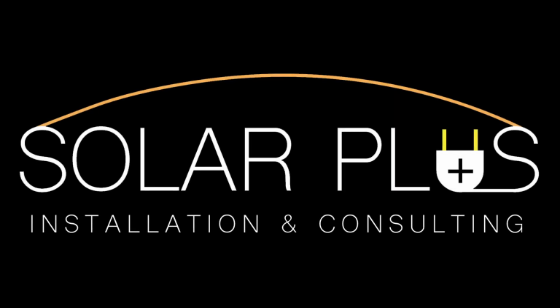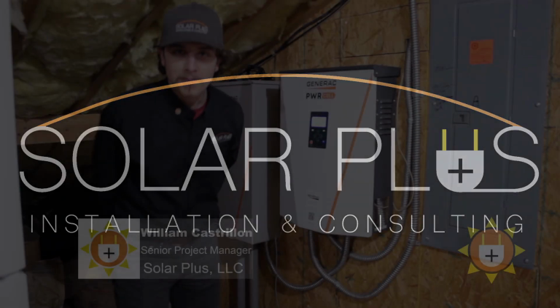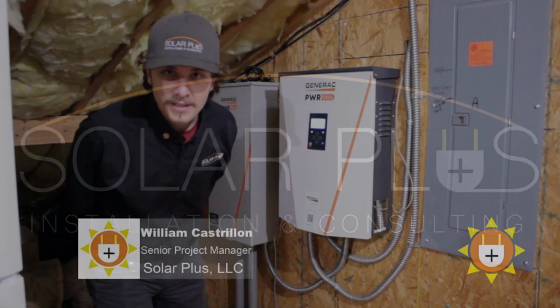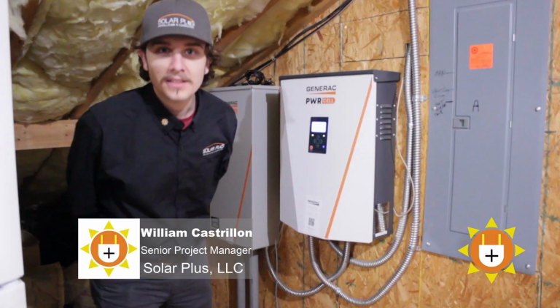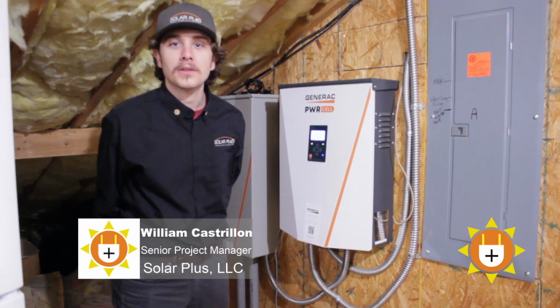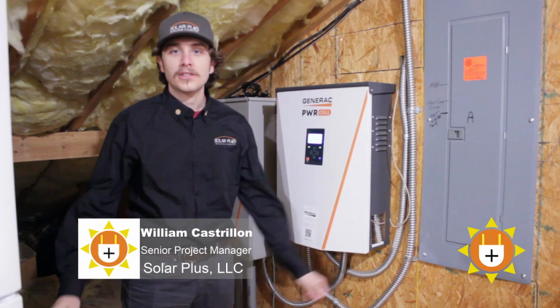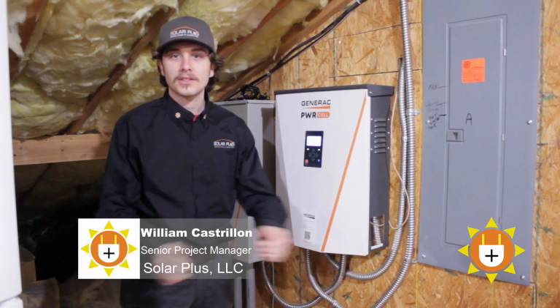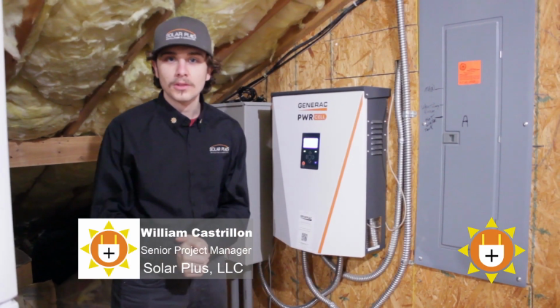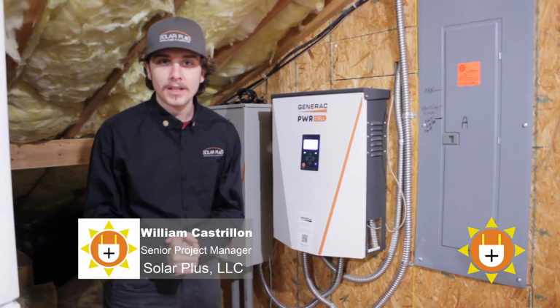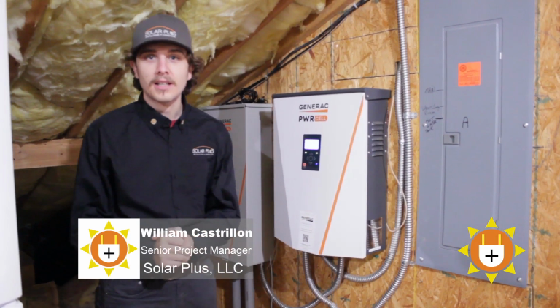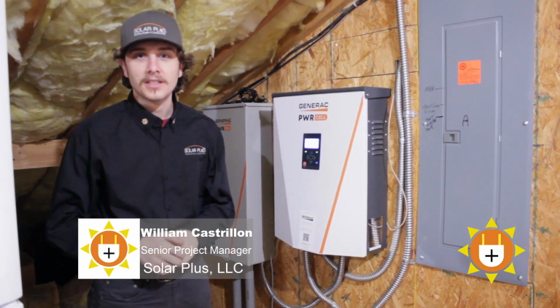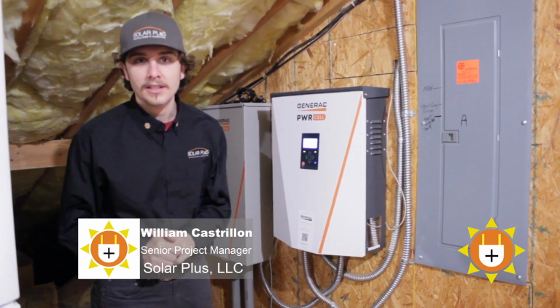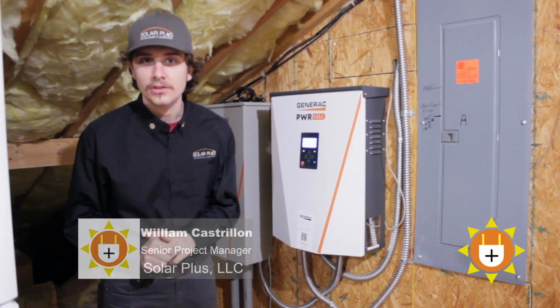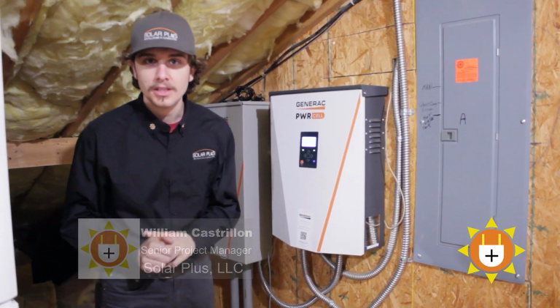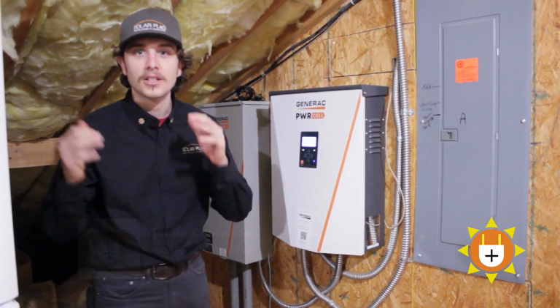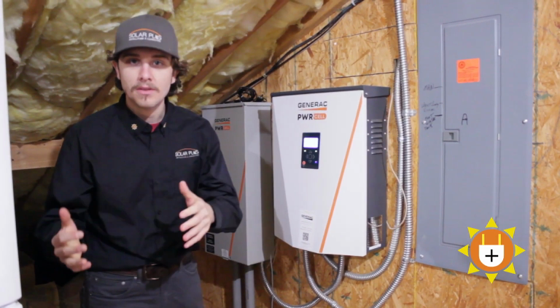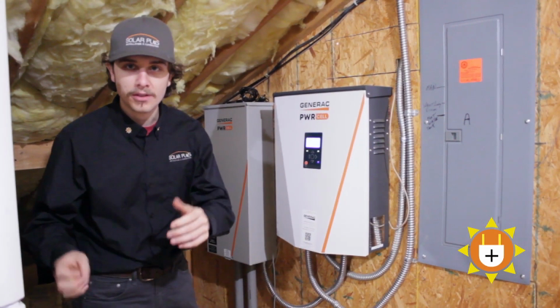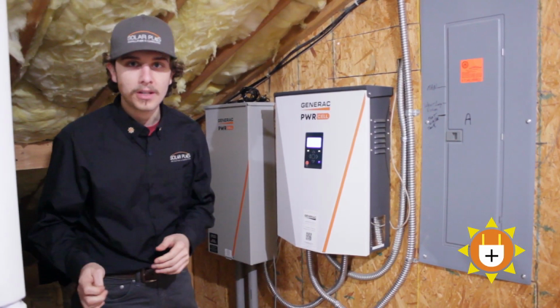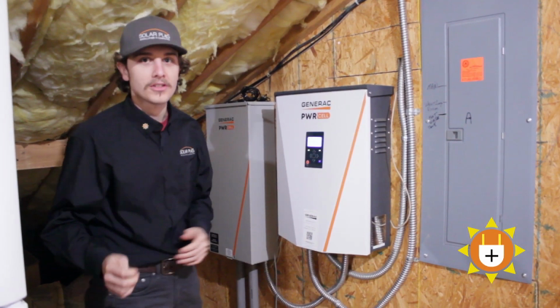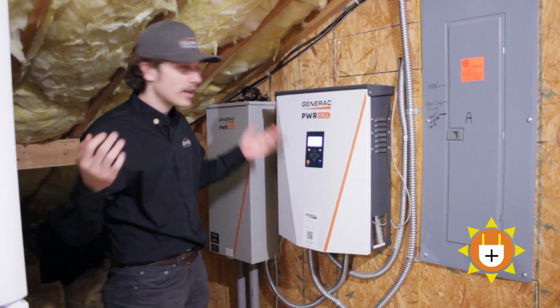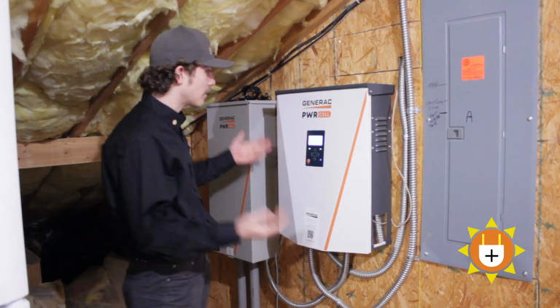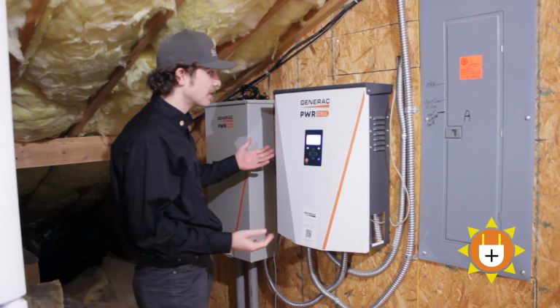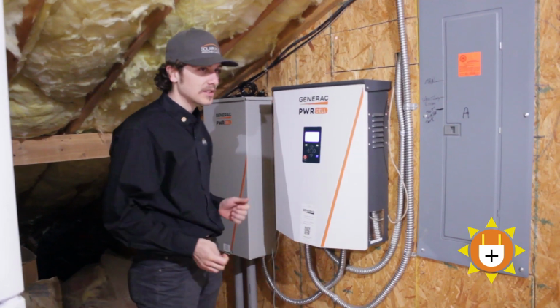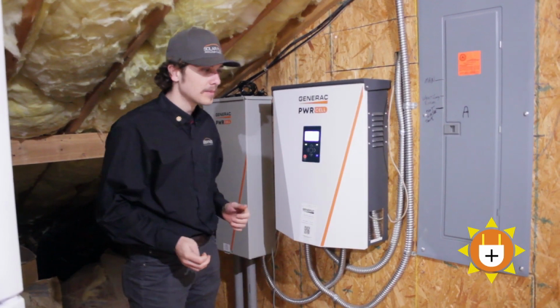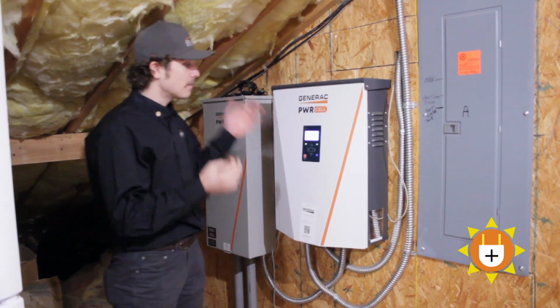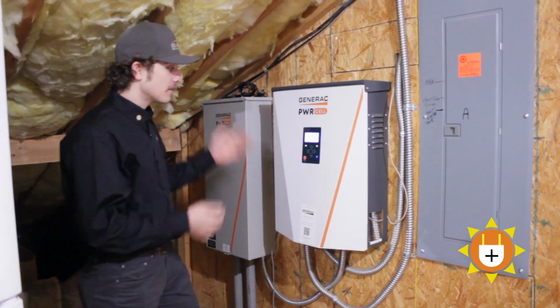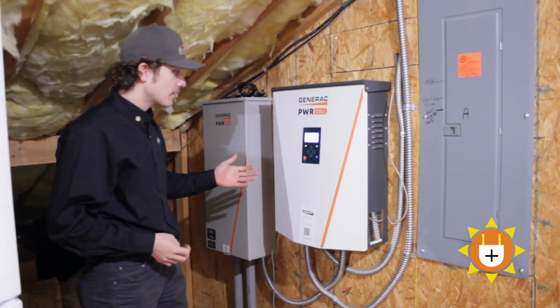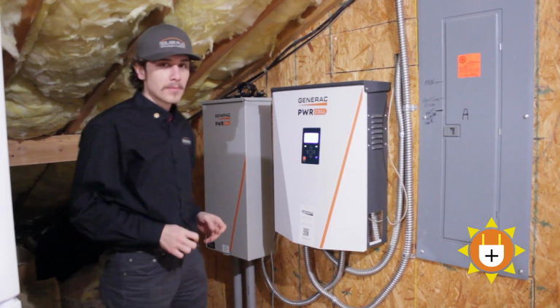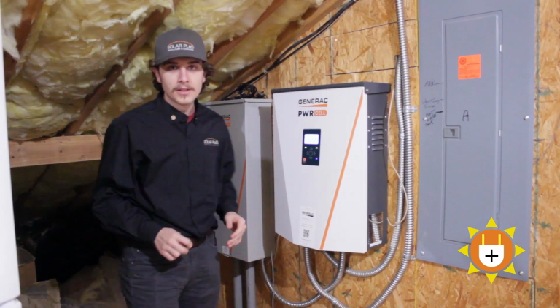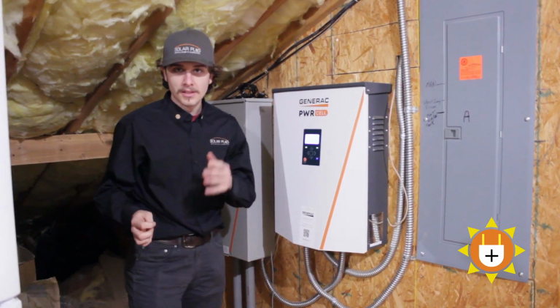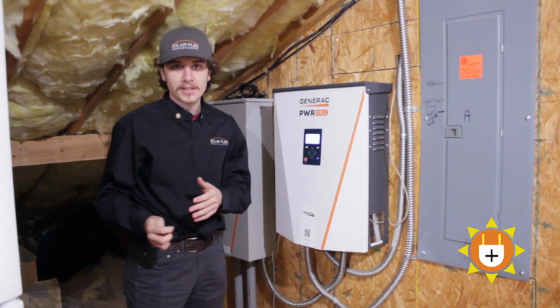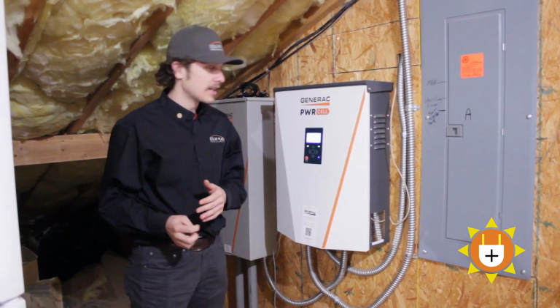Hi everybody, this is Will Kastron with Solar Plus LLC here in Atlanta, Georgia. I'm just going to run you through the Generac PowerCell system, both the inverter and the battery. We'll get to the battery in a second.